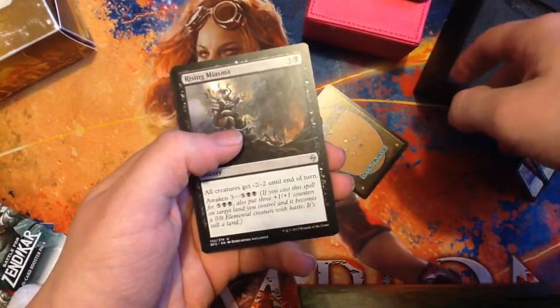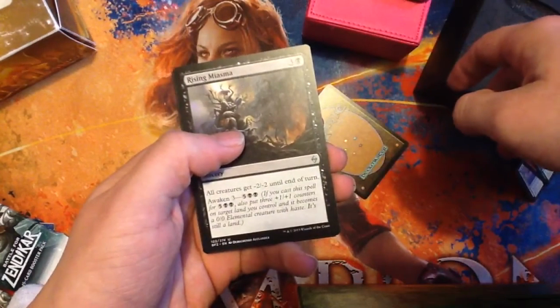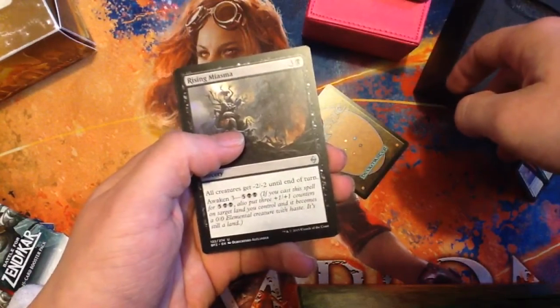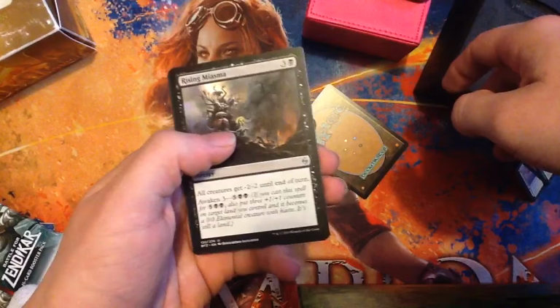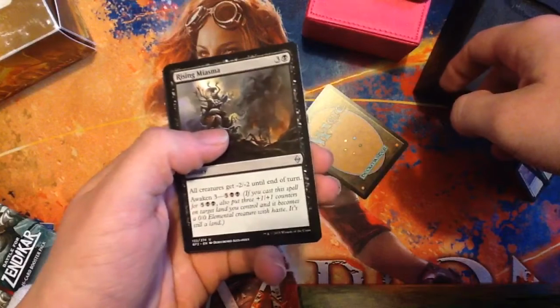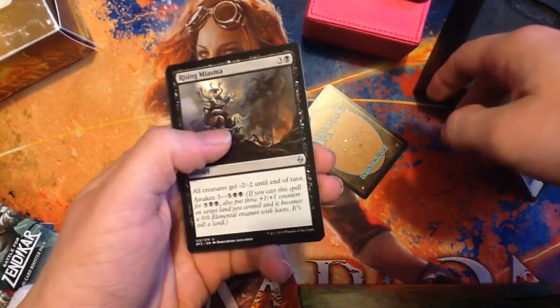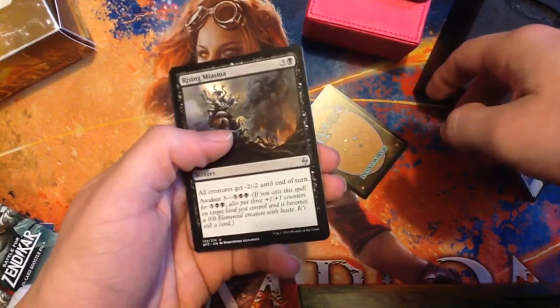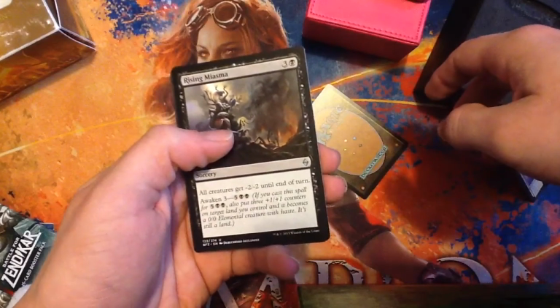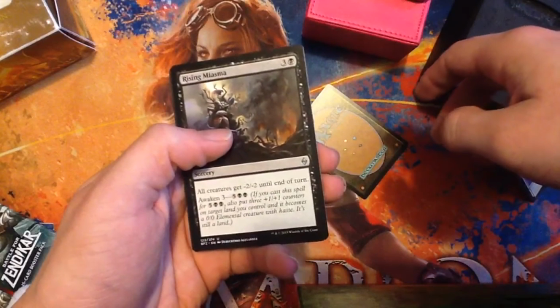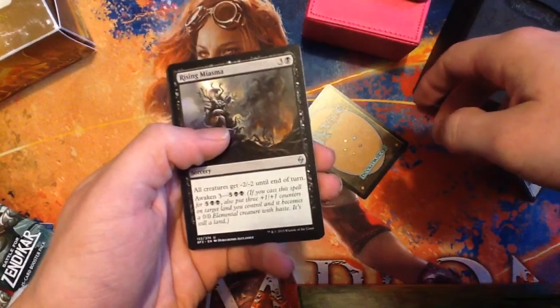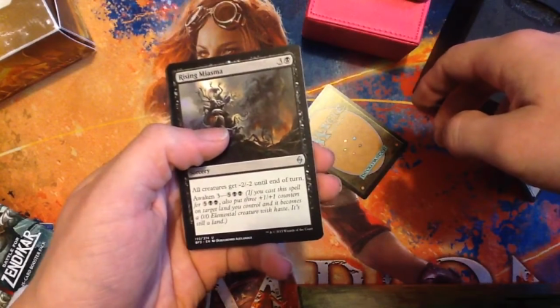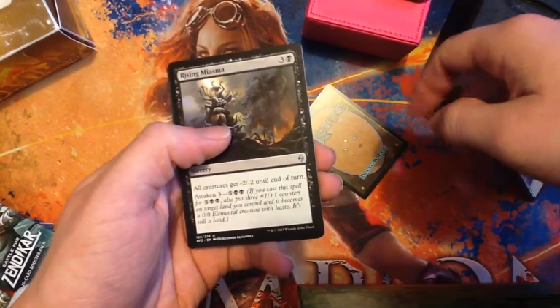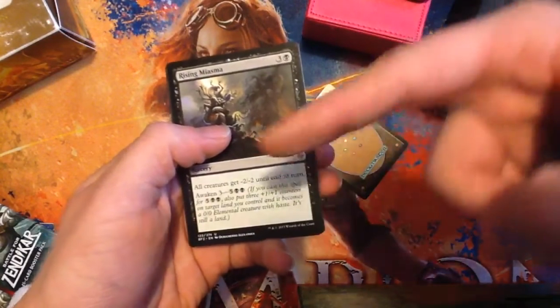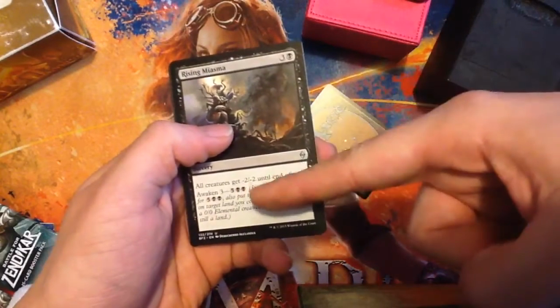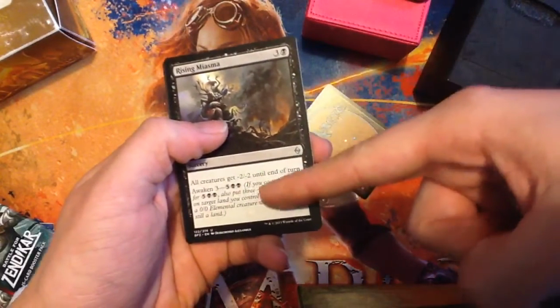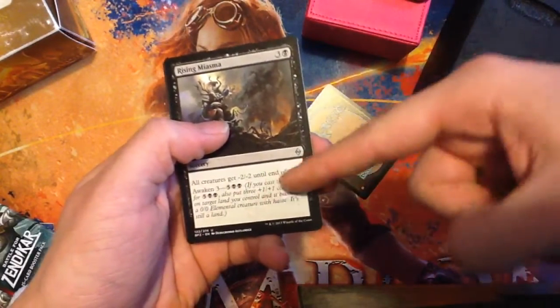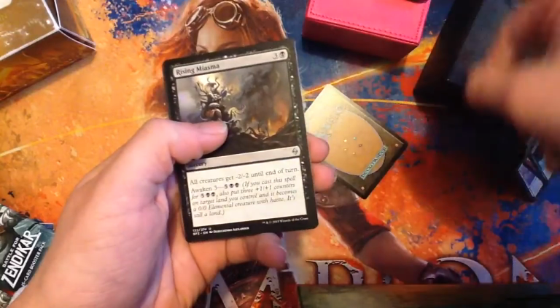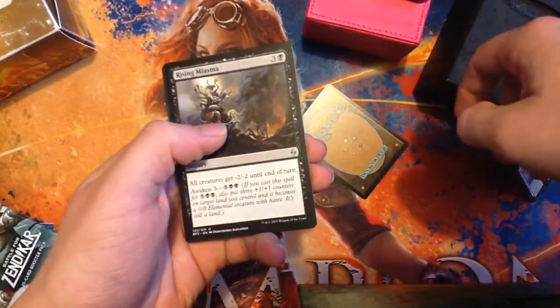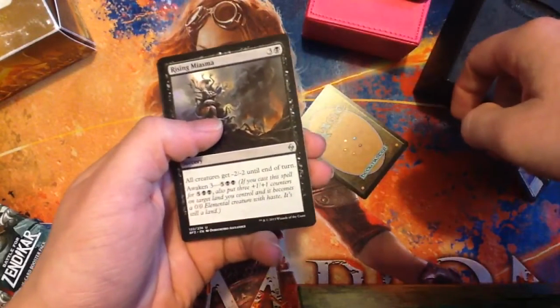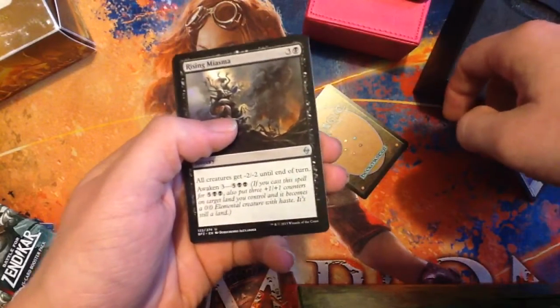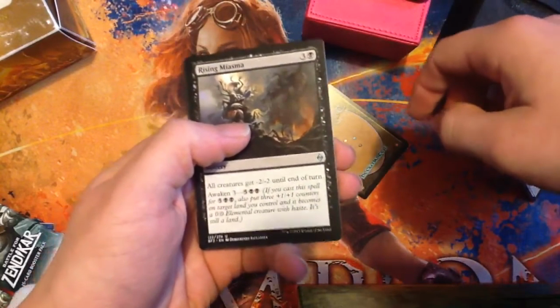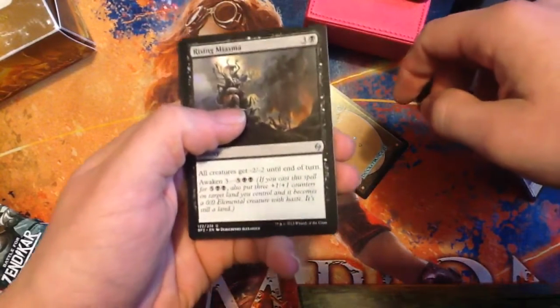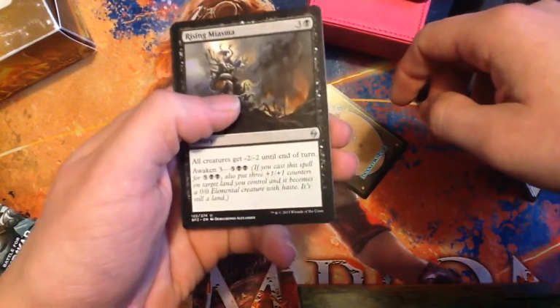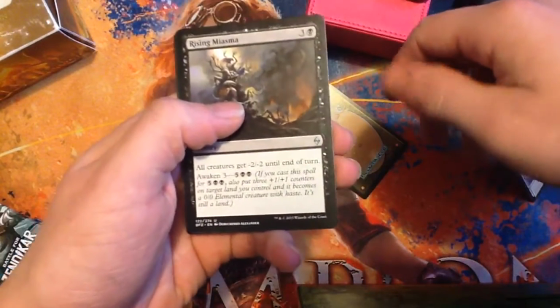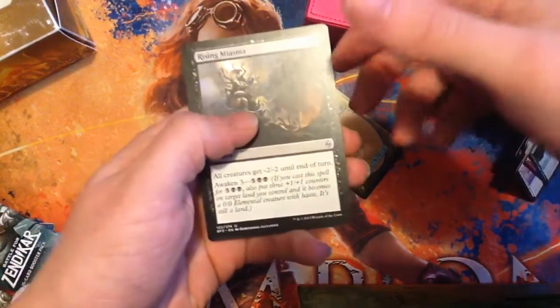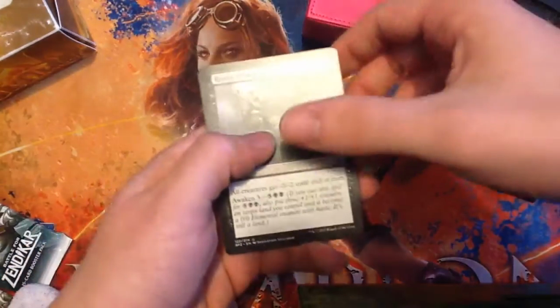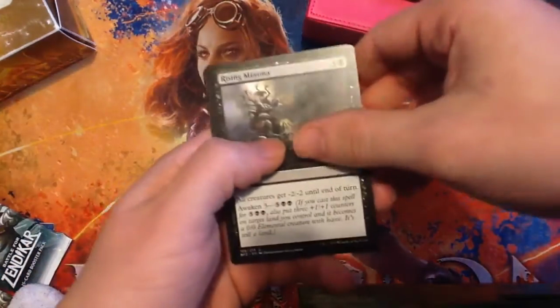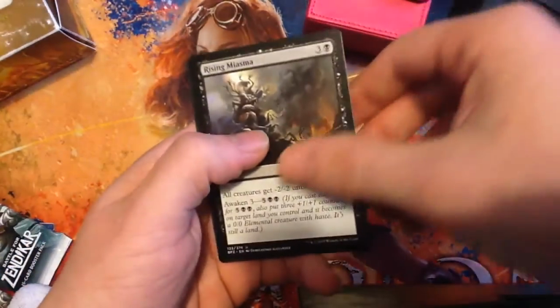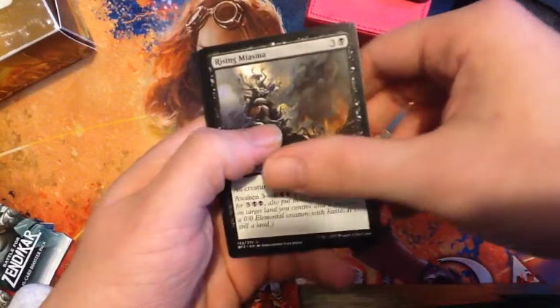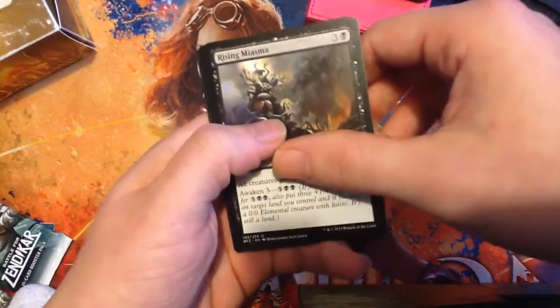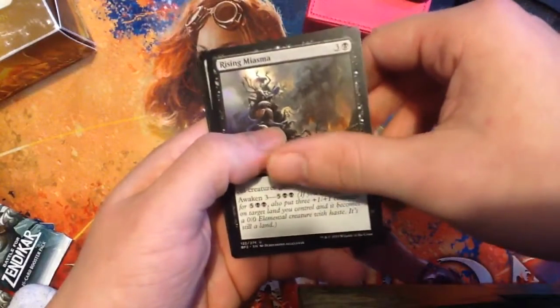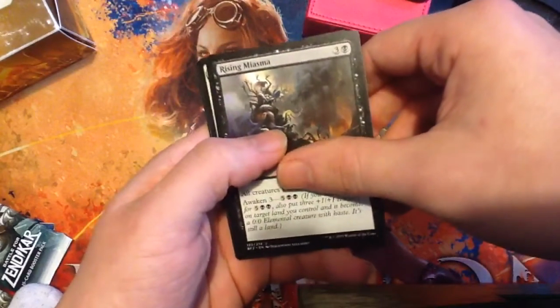Rising Miasma. One black, three other. Sorcery. All creatures get minus two, minus two until end of turn. Has Awaken, so you can make a three, three elemental creature — land with haste for seven mana. Some late game possibilities.